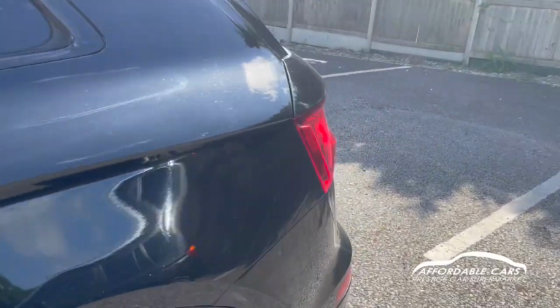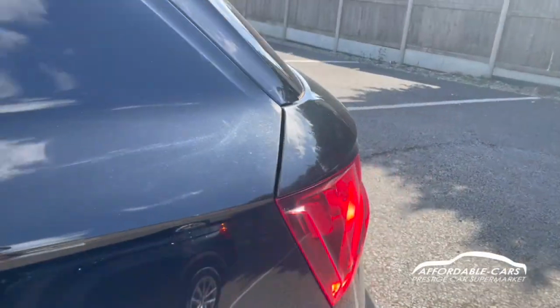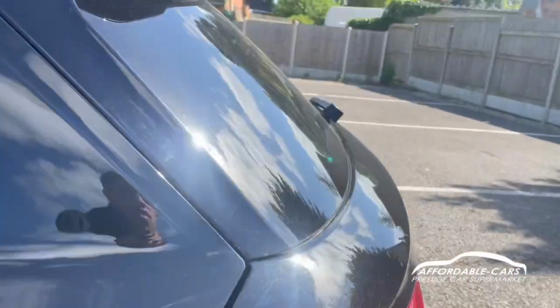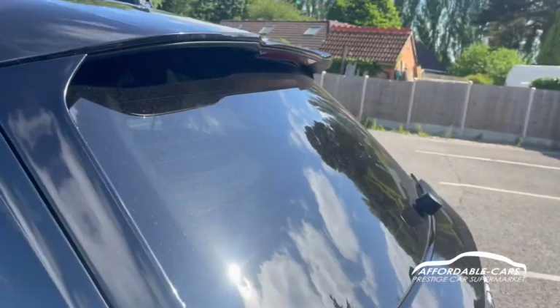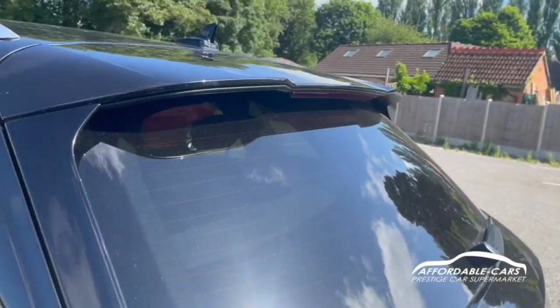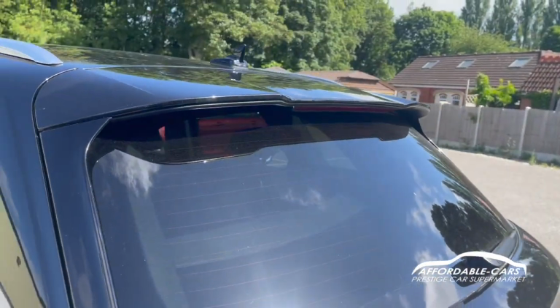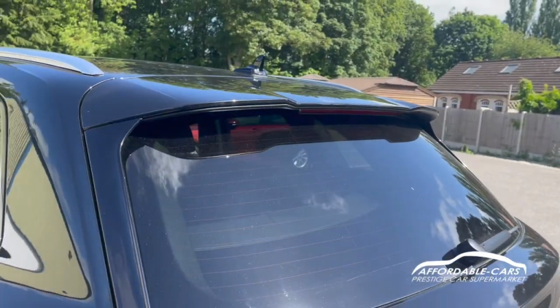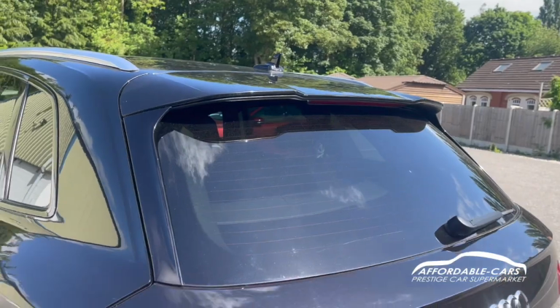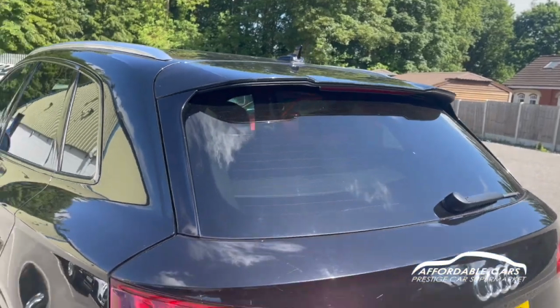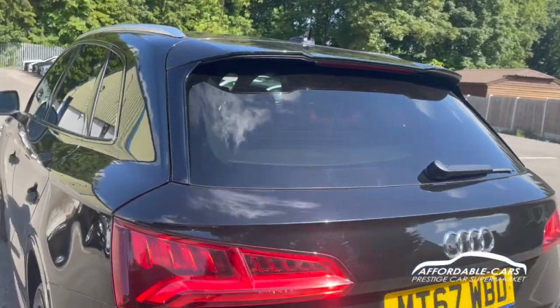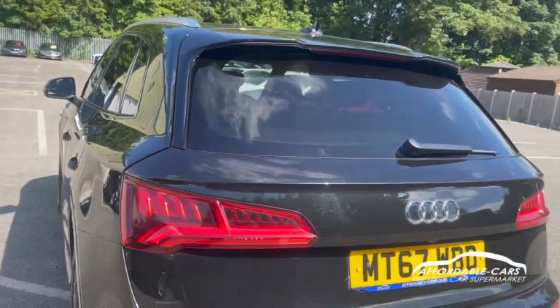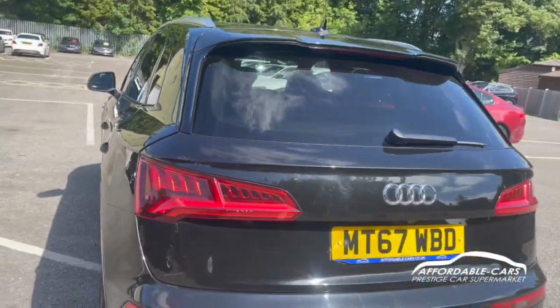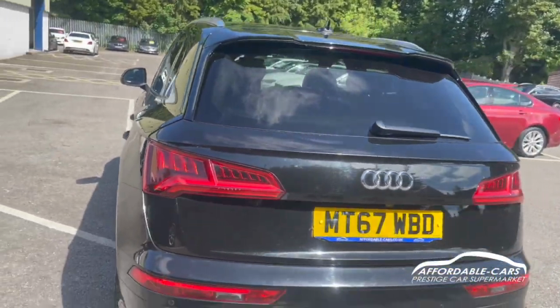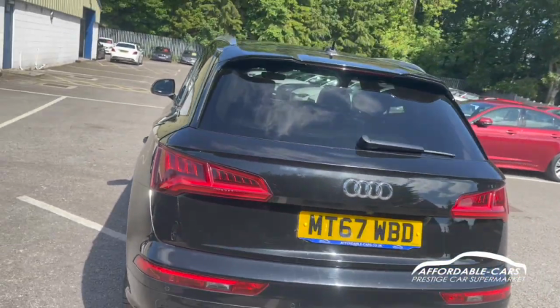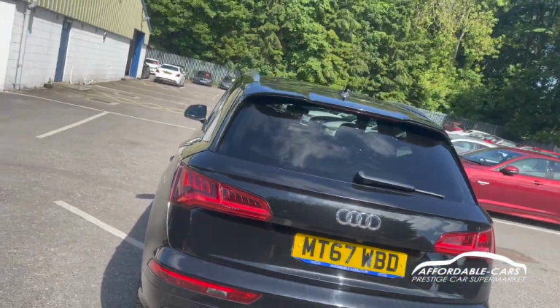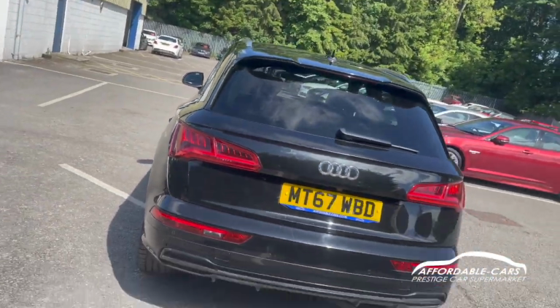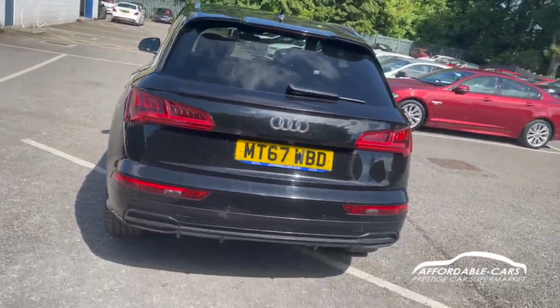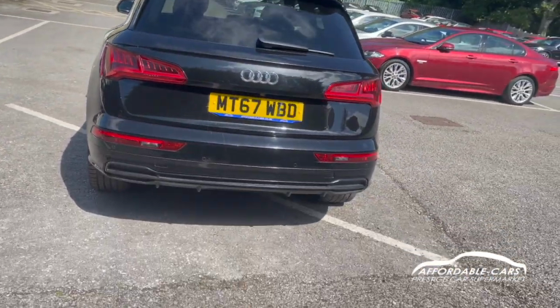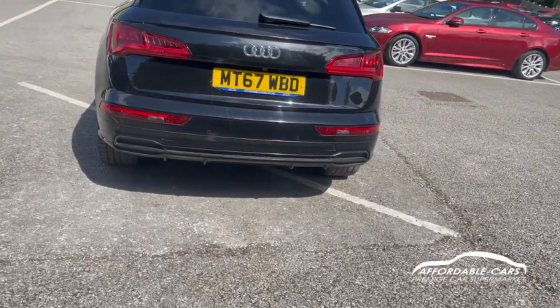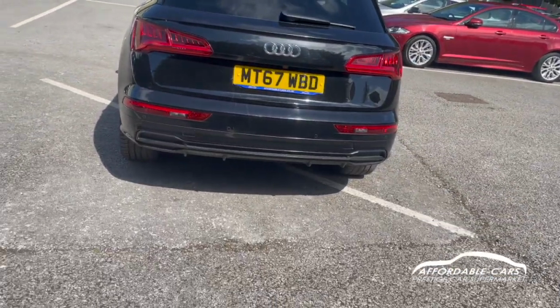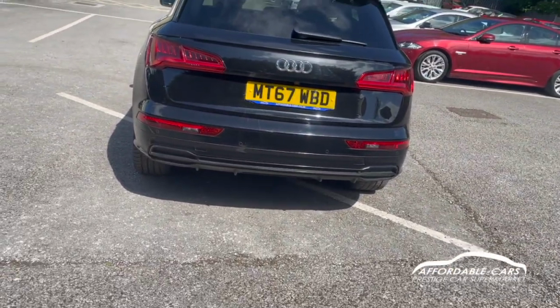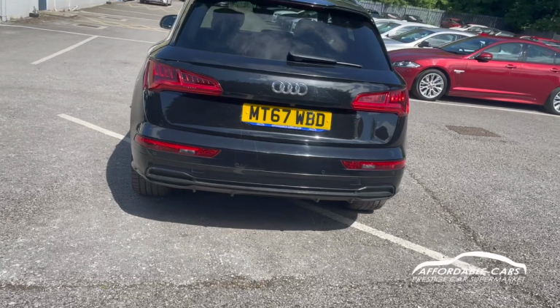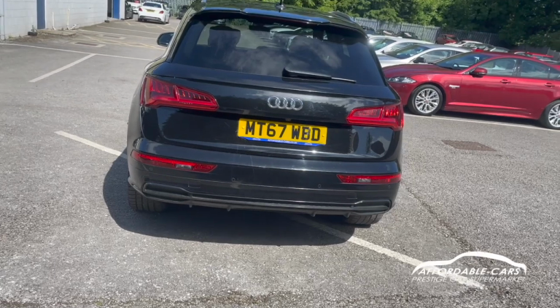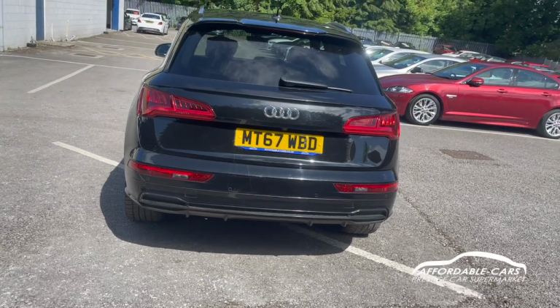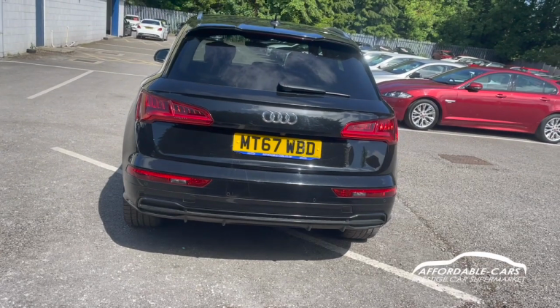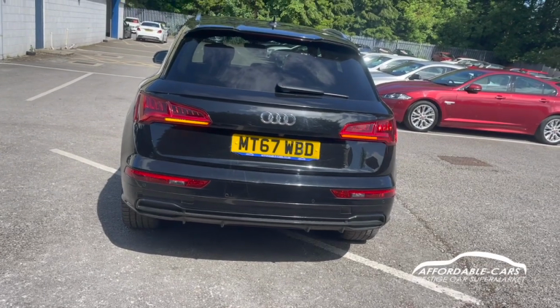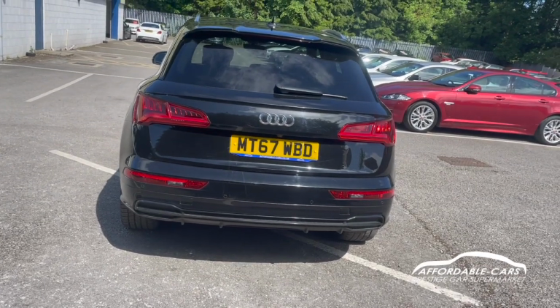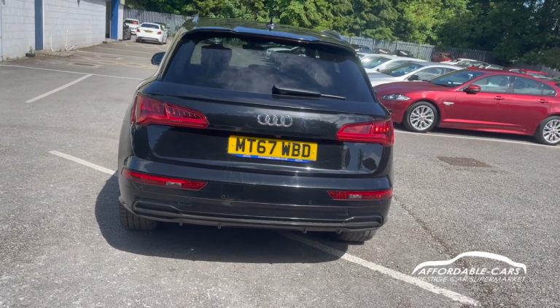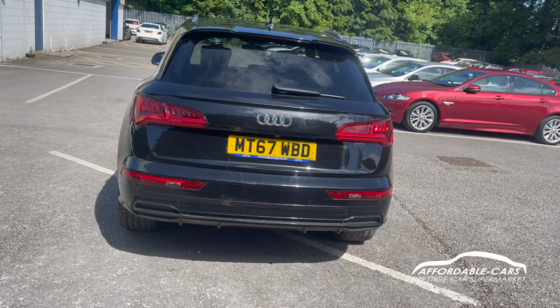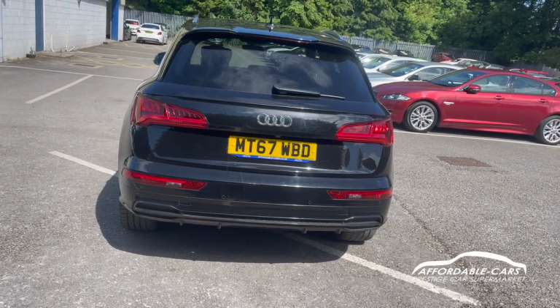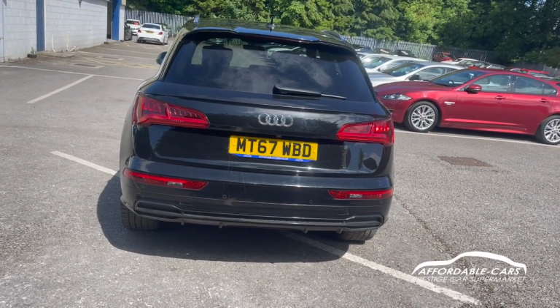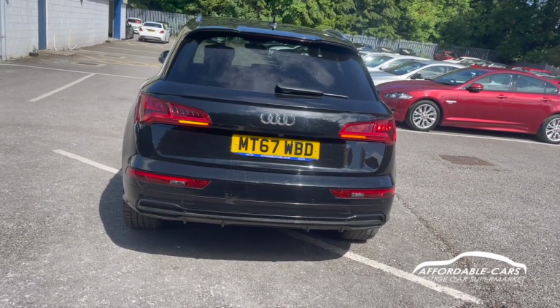If you go to the rear, you can see we have the nice rear lip spoiler on top of the boot, really nice rear tail lights, and if we lock them you can see you've got the nice sweeping indicators too, which is great.